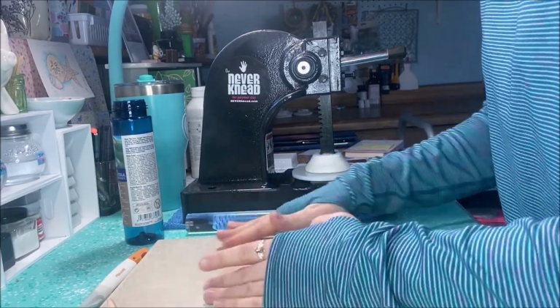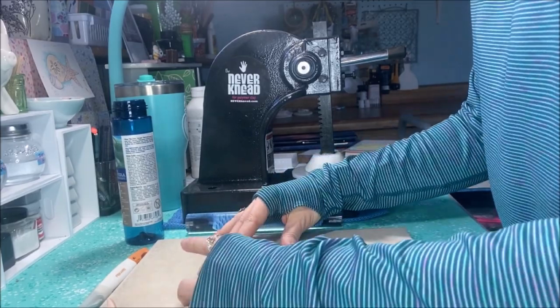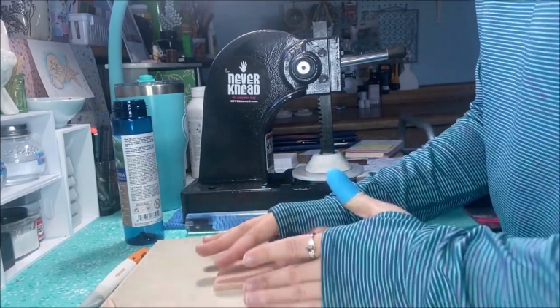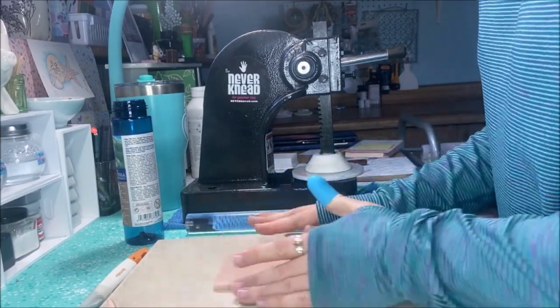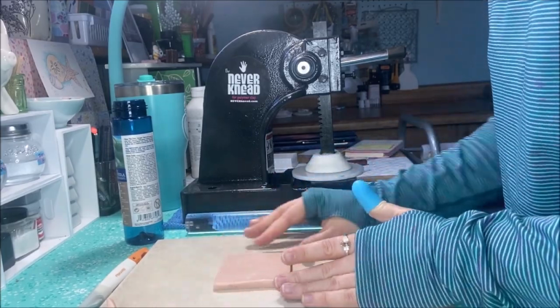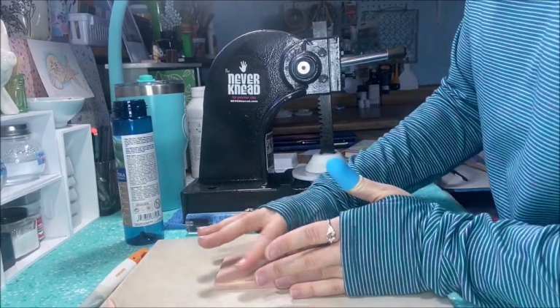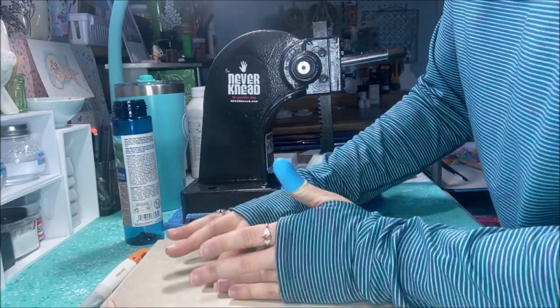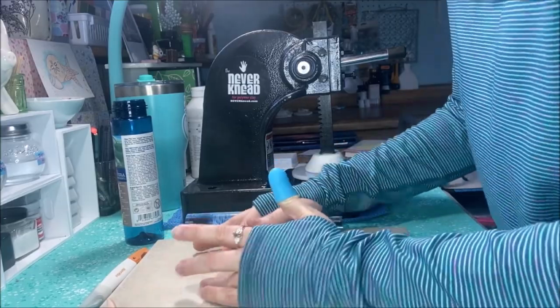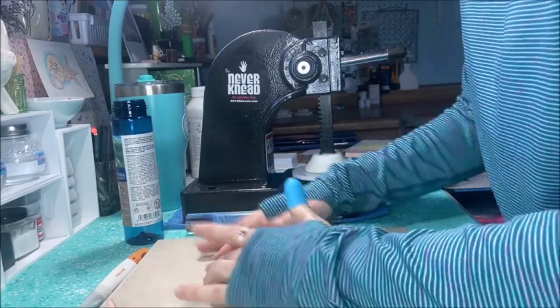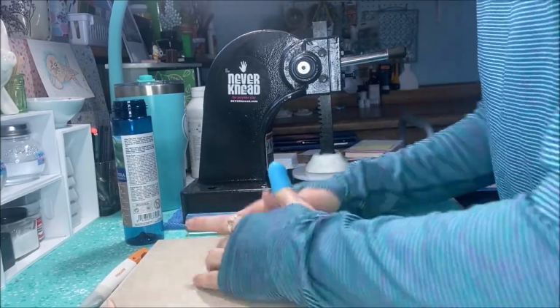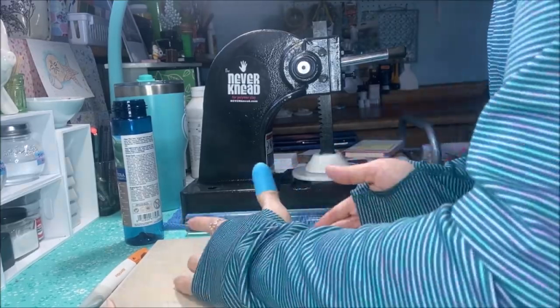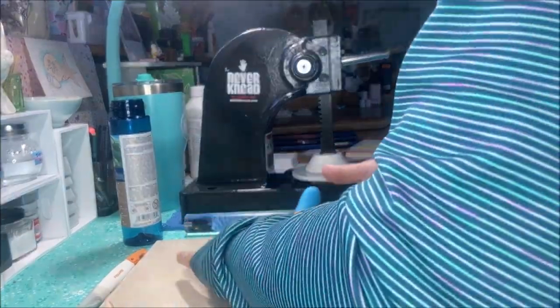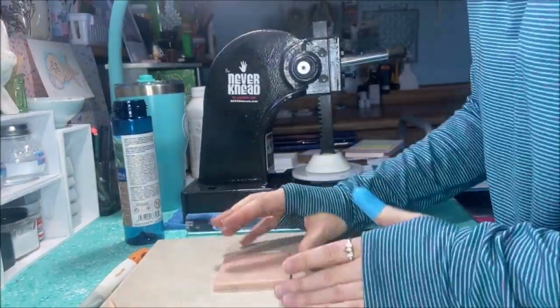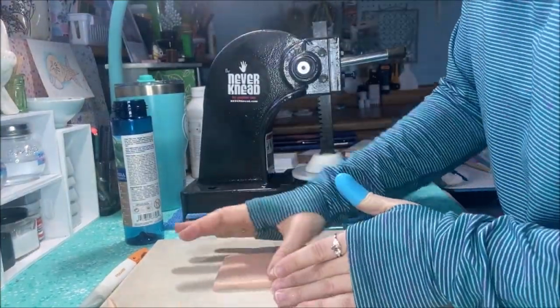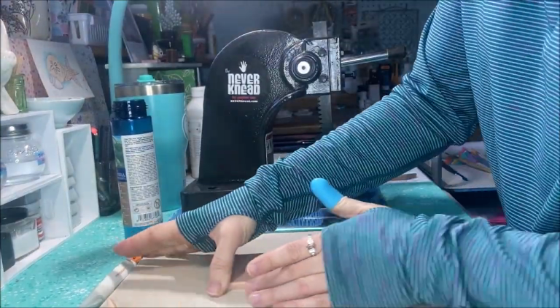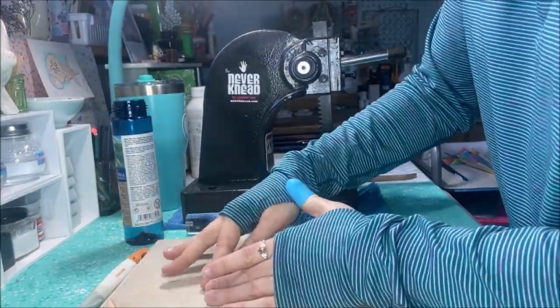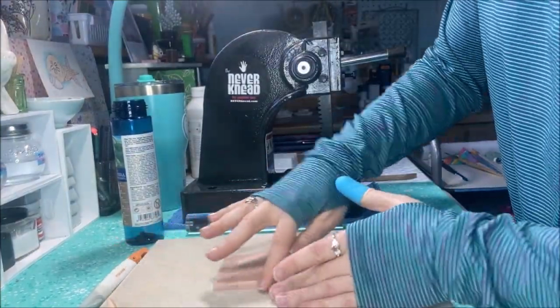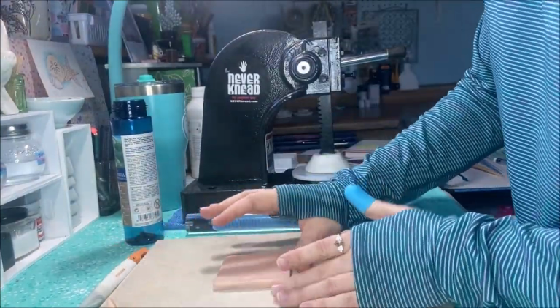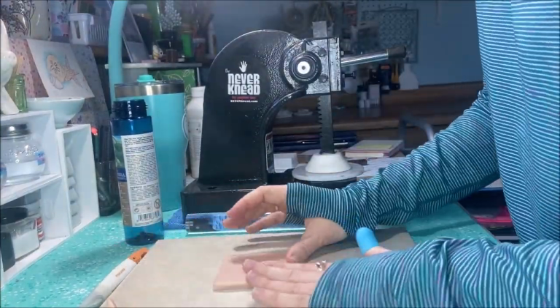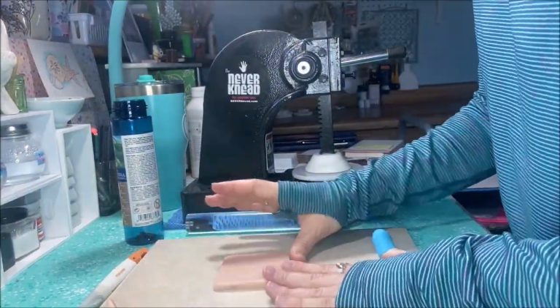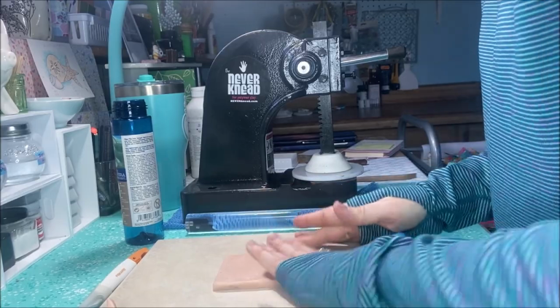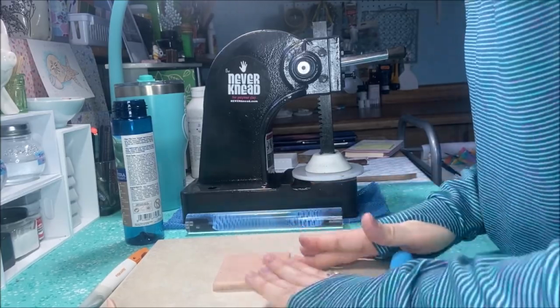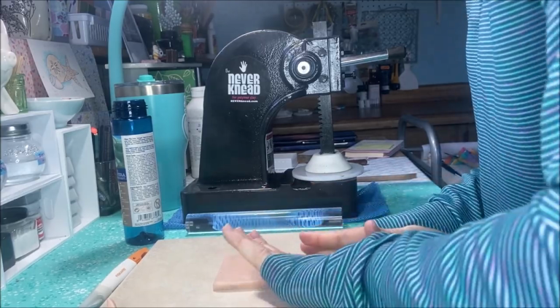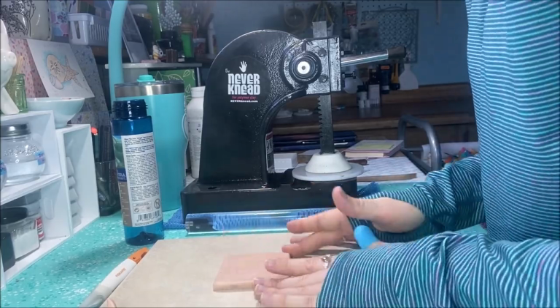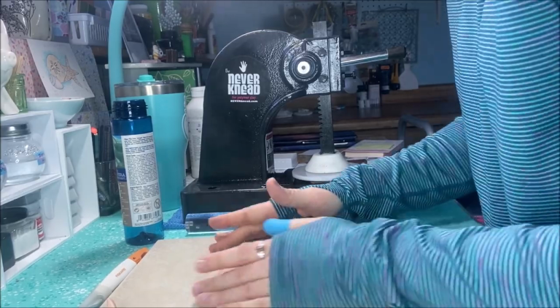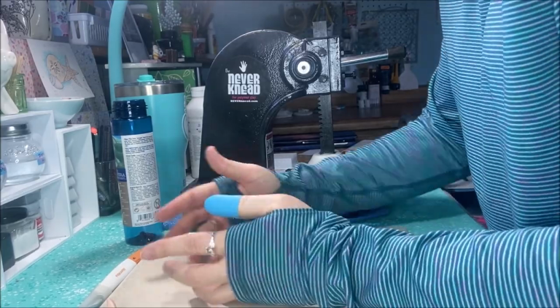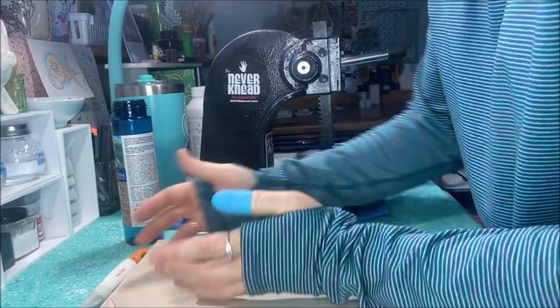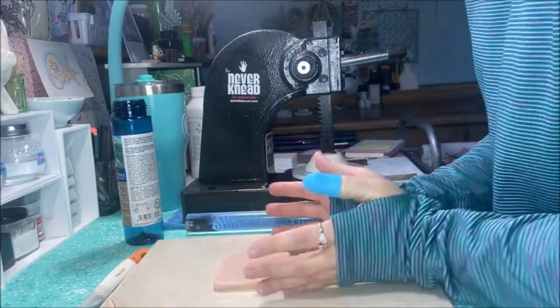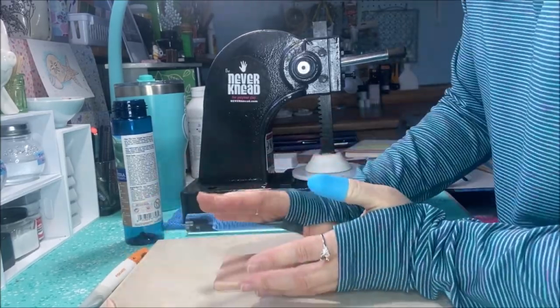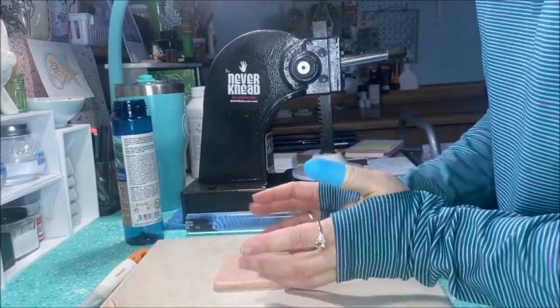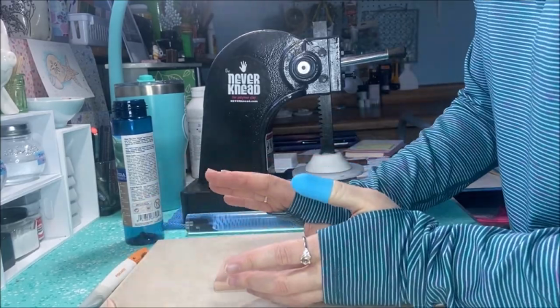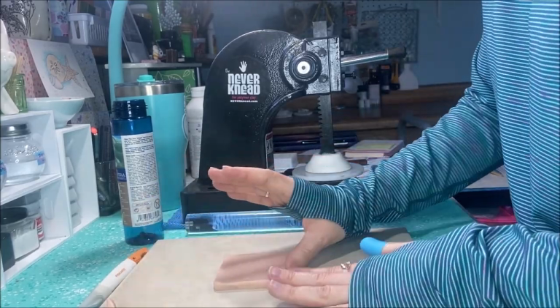Now I'm smoothing out the edges on the base for the sculpture. And once I'm done finishing up the edges, I'll place that in the oven to bake it and cure the clay so it's hardened.